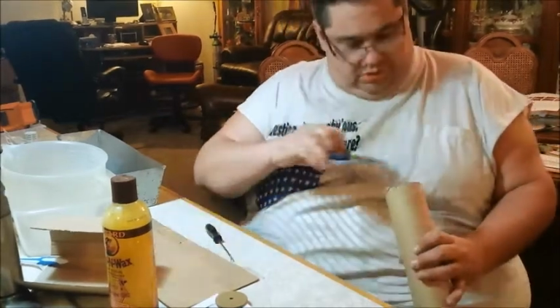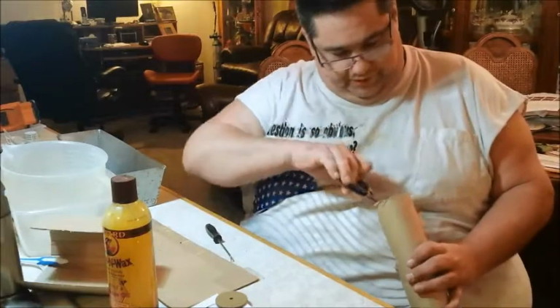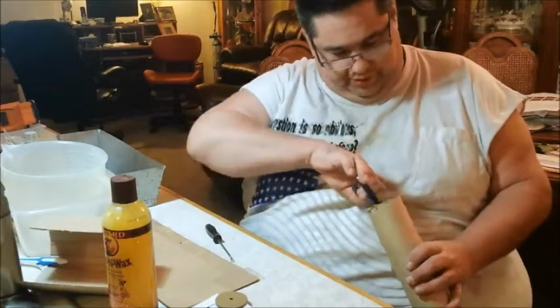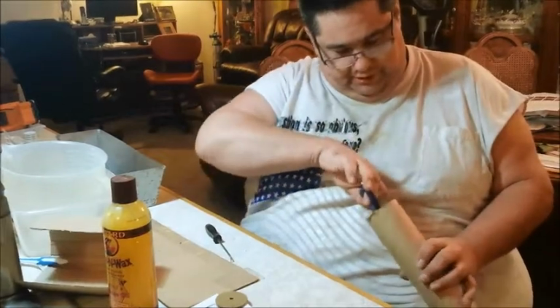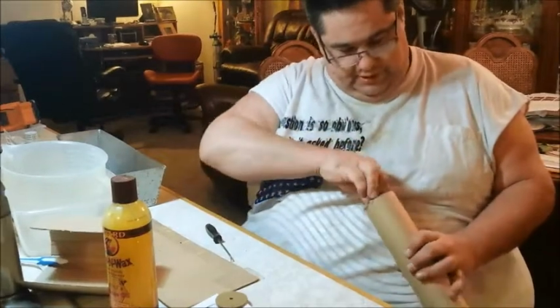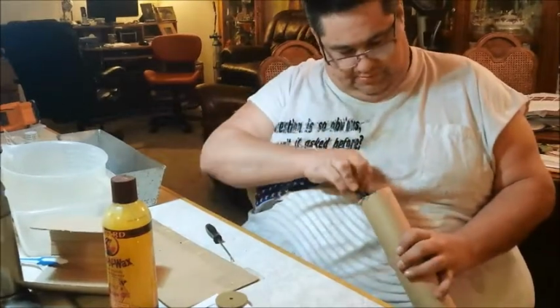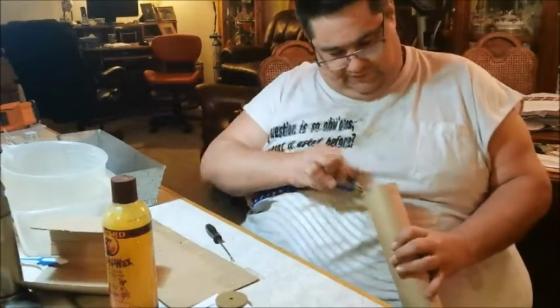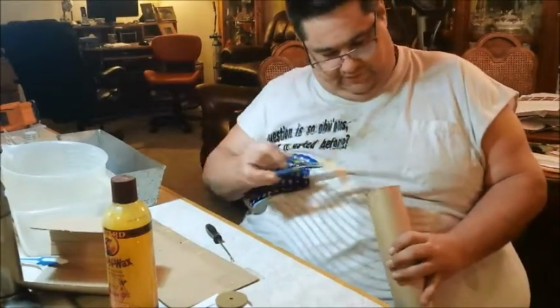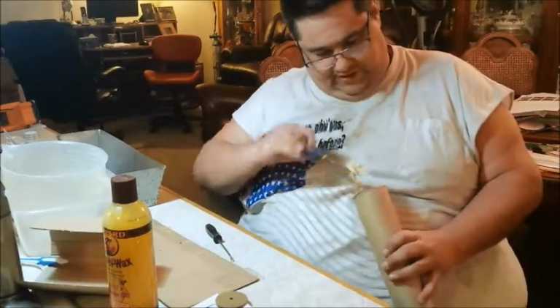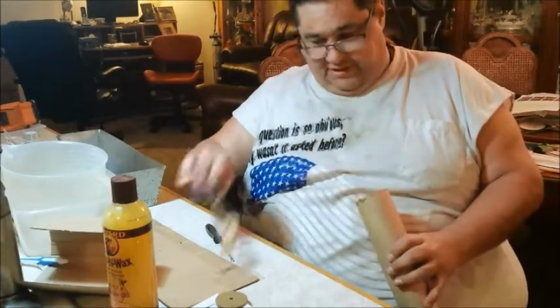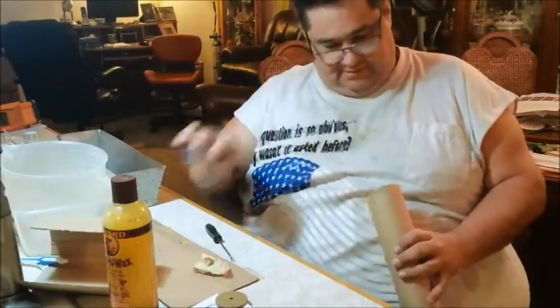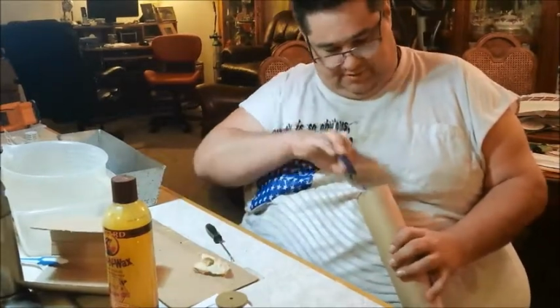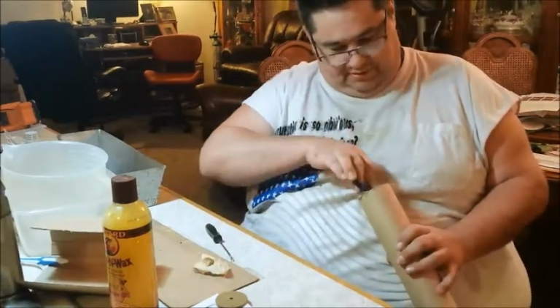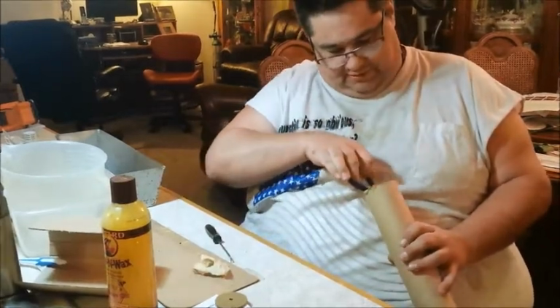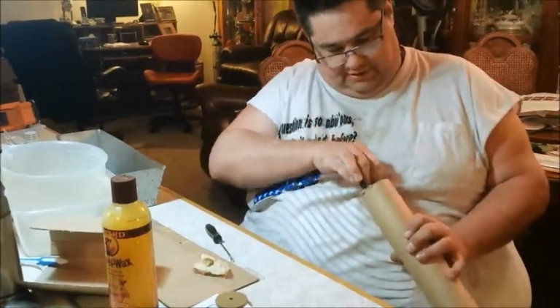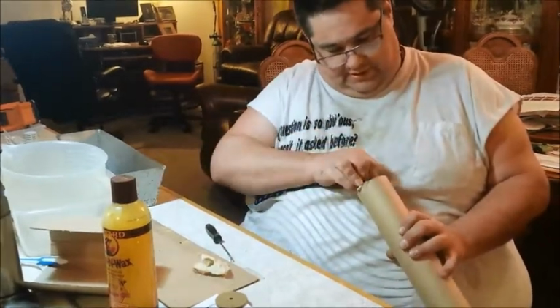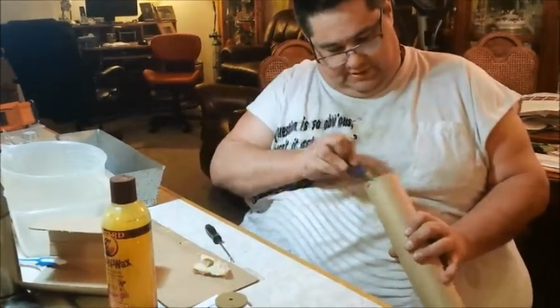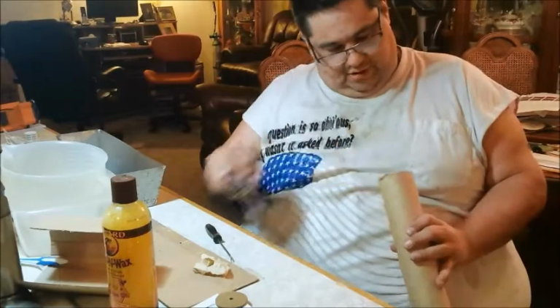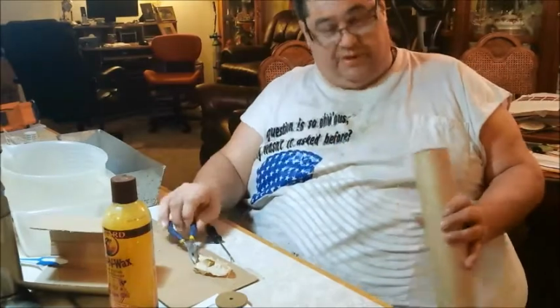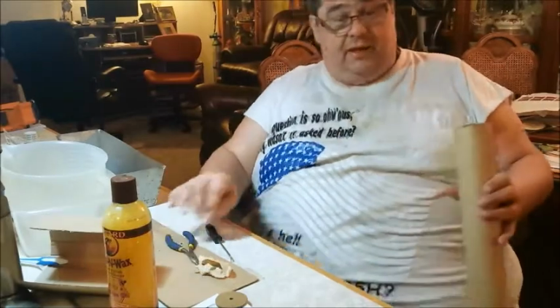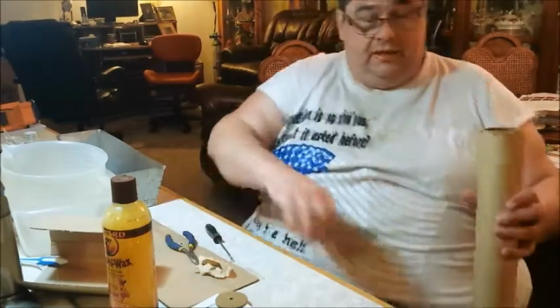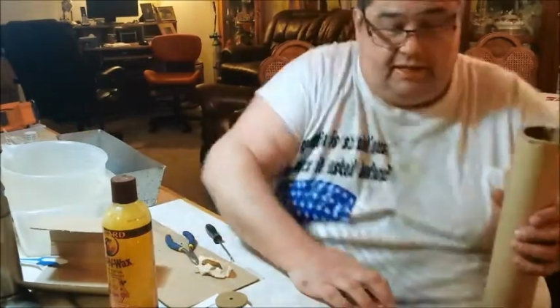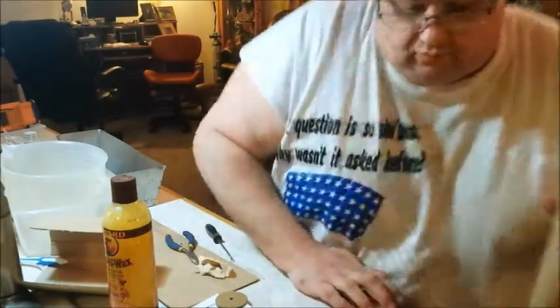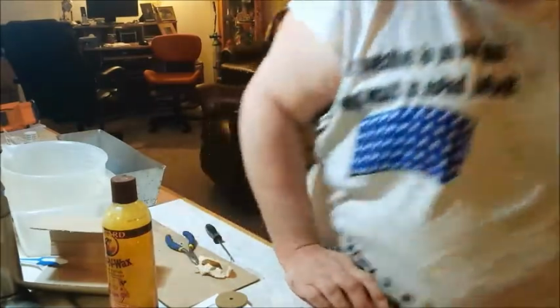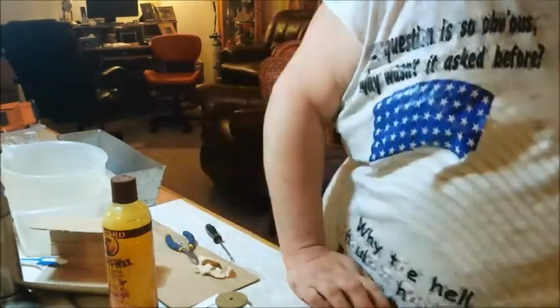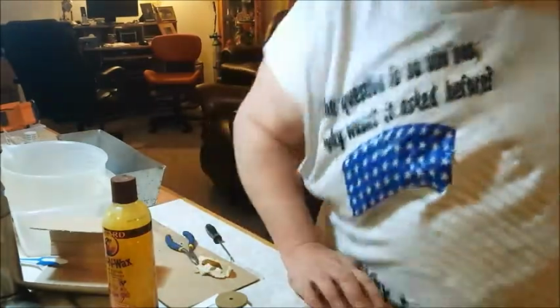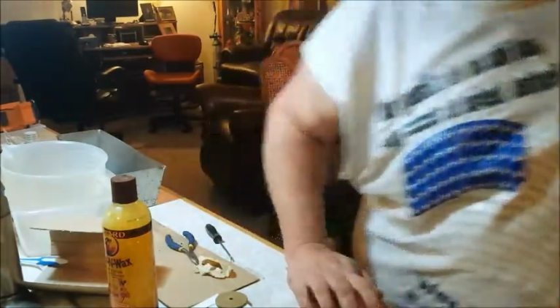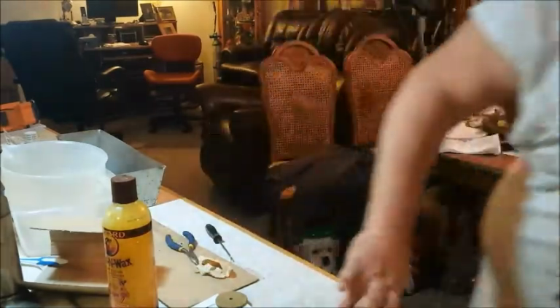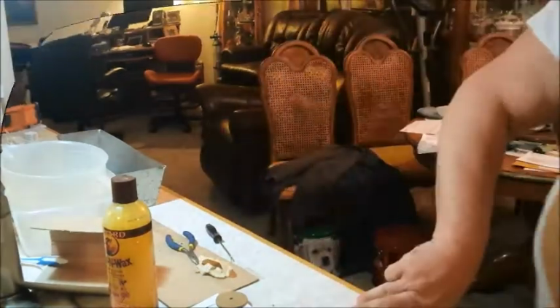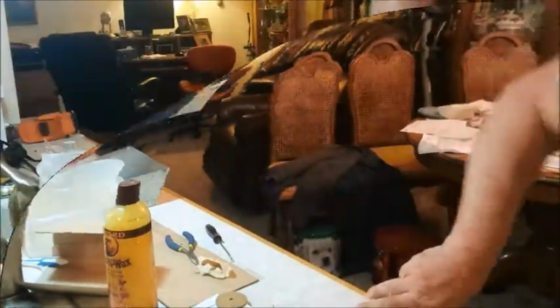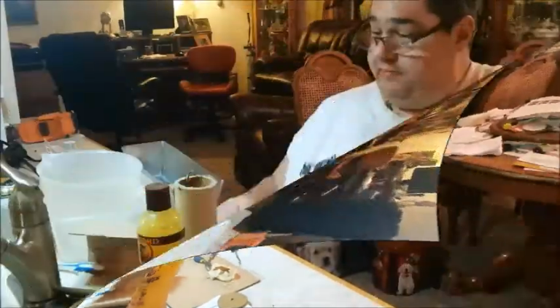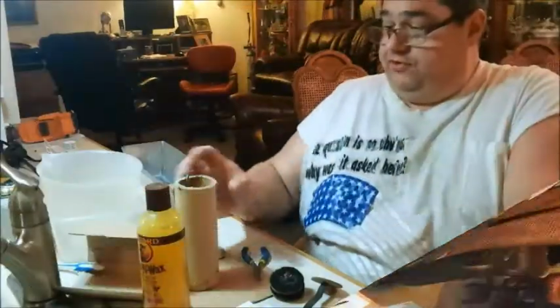Alright, what I'm gonna do here is I'm gonna pause the video for a second and I'm gonna cut this down, because I'm not gonna be able to get this without cutting the cardboard back. And we'll look inside when I'm back.